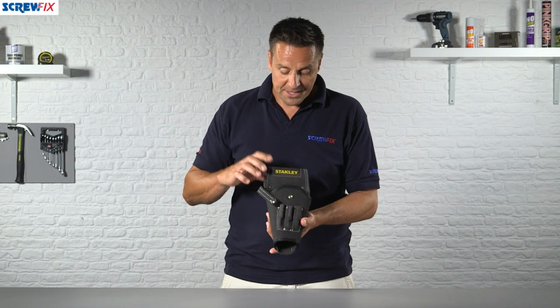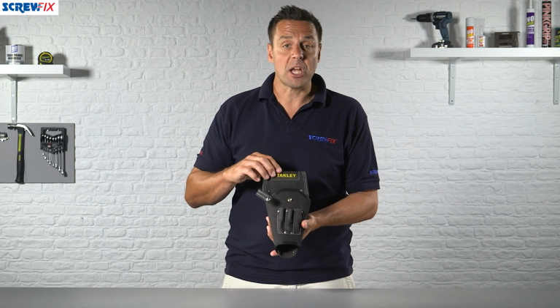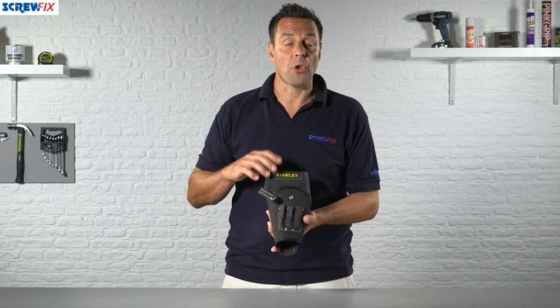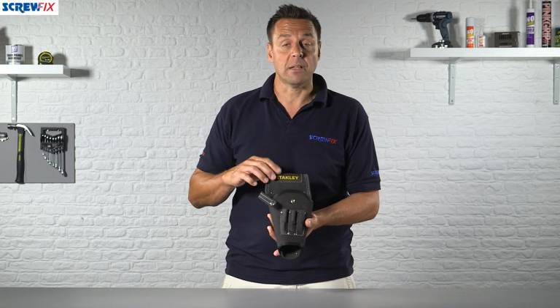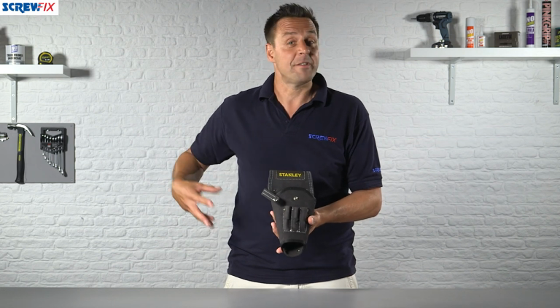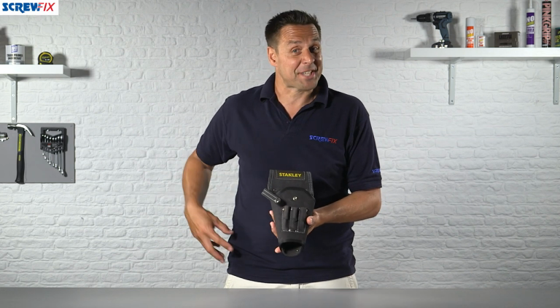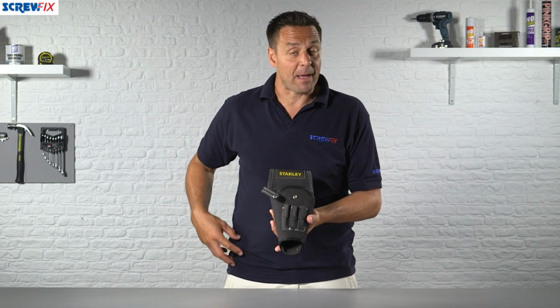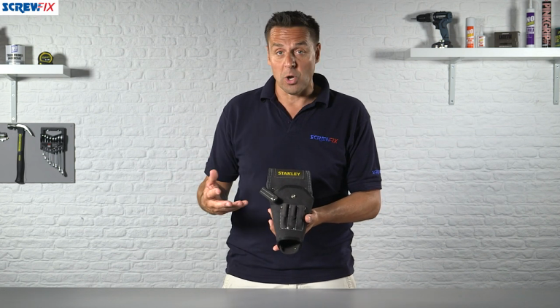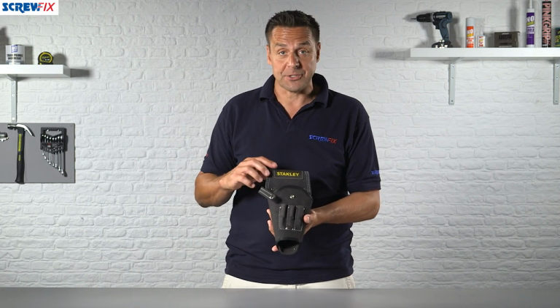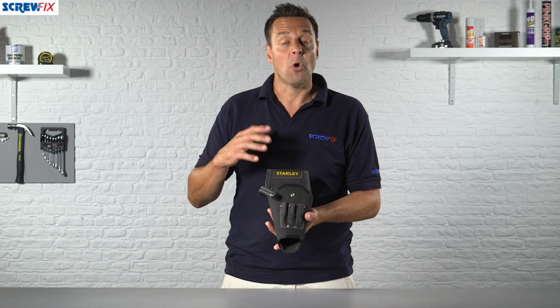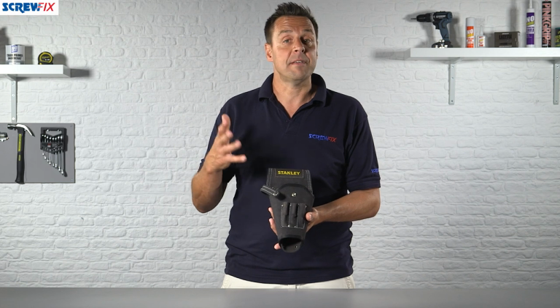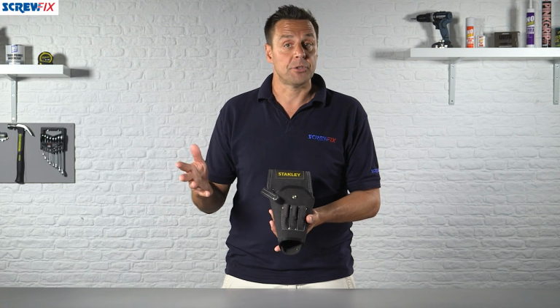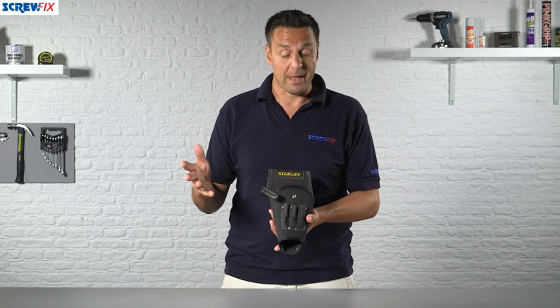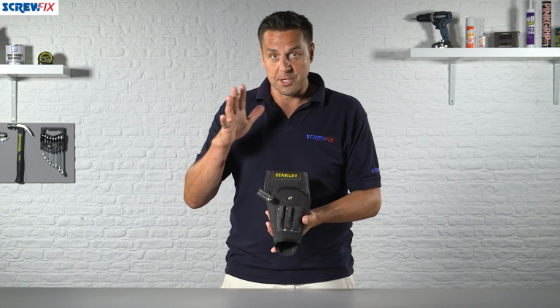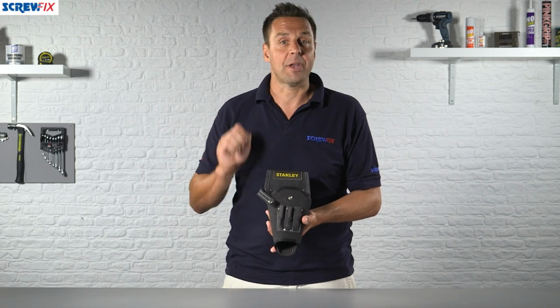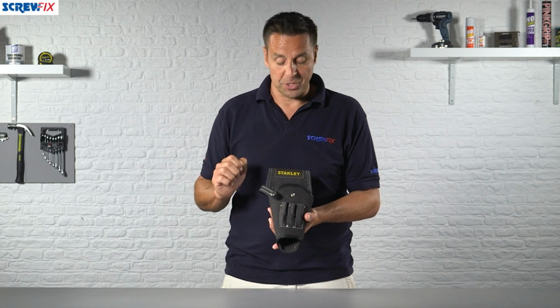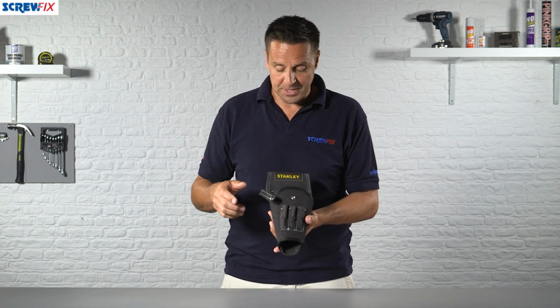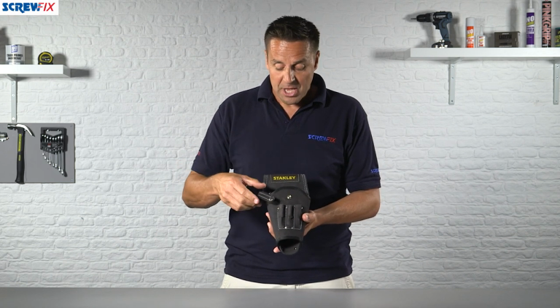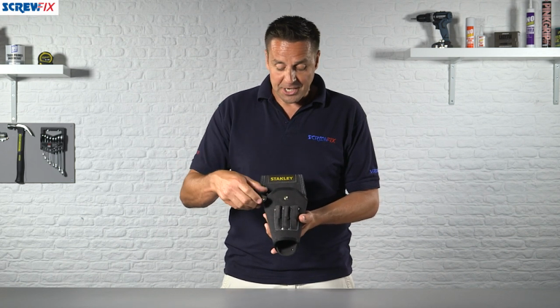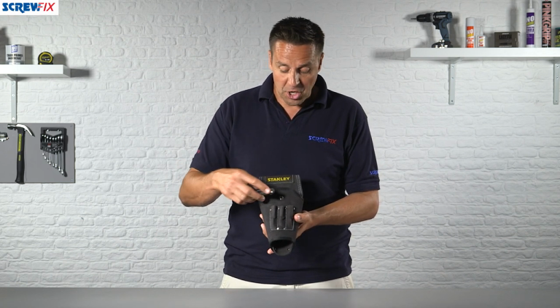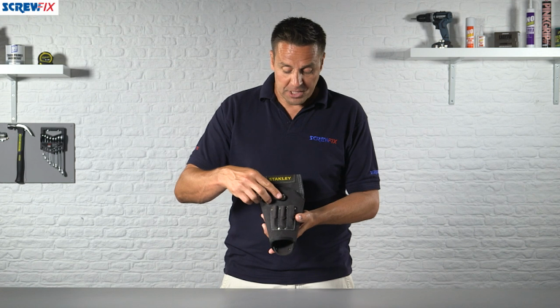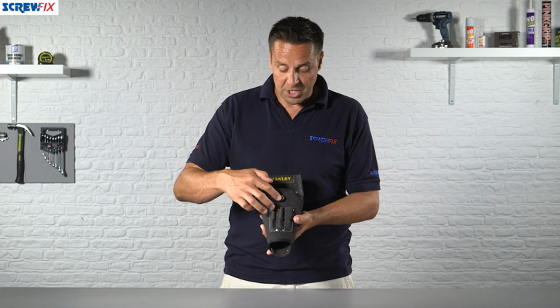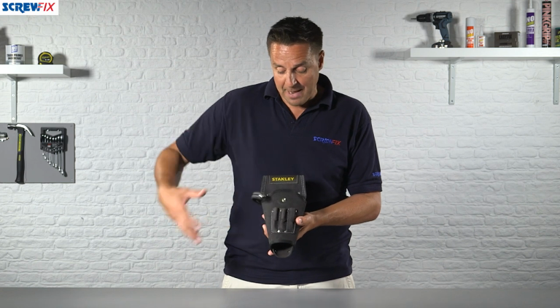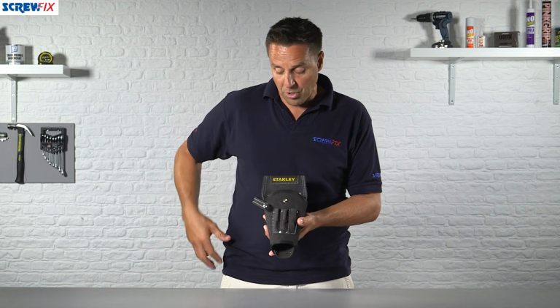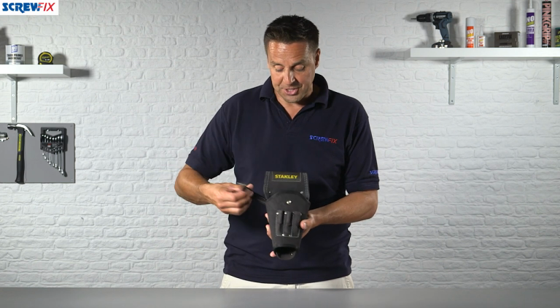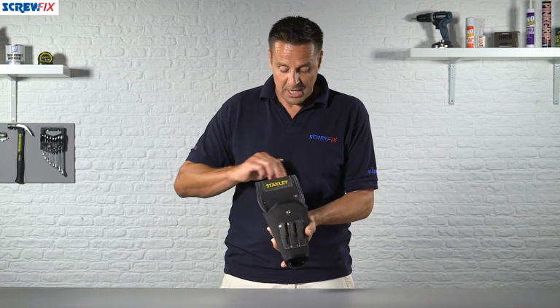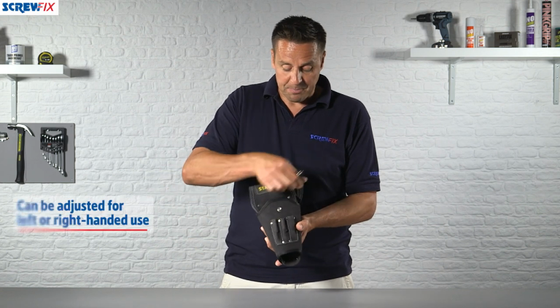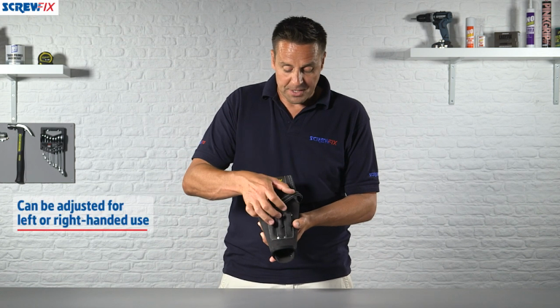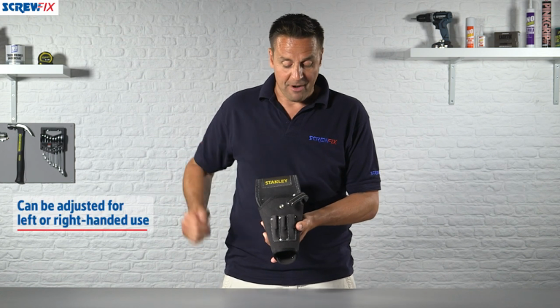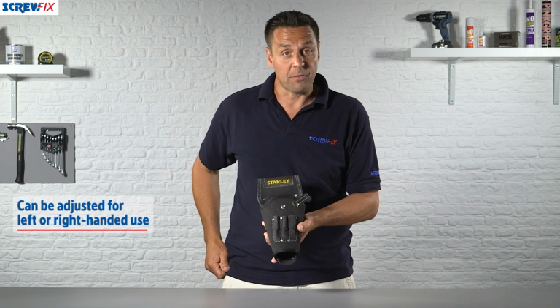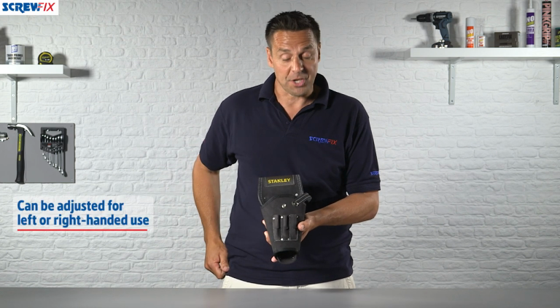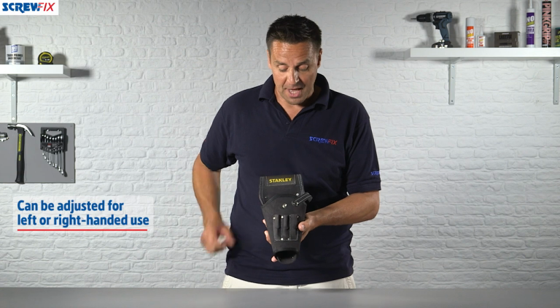This is designed to be worn on a belt, whether it's a standard belt on your work trousers or maybe your favourite tool belt, depending on how you wish to use it. You can actually secure the drill into position and it can be worn either side, just by moving the tab around from one side to the other.